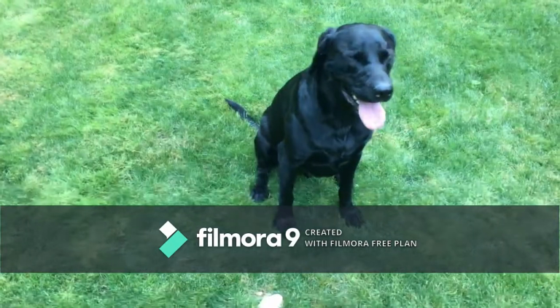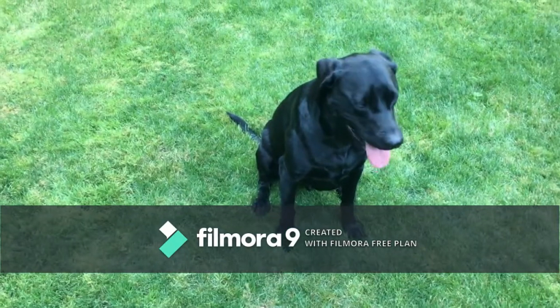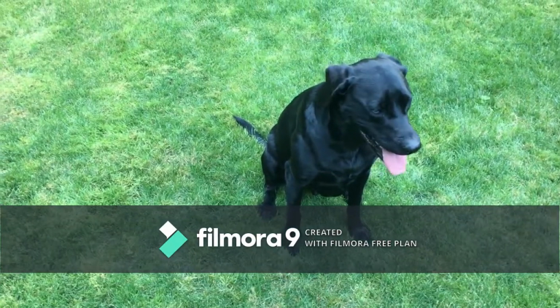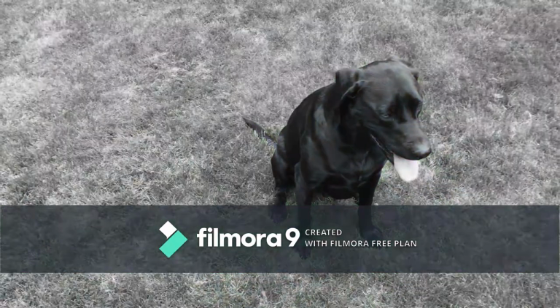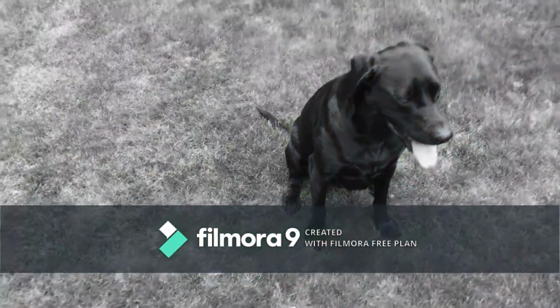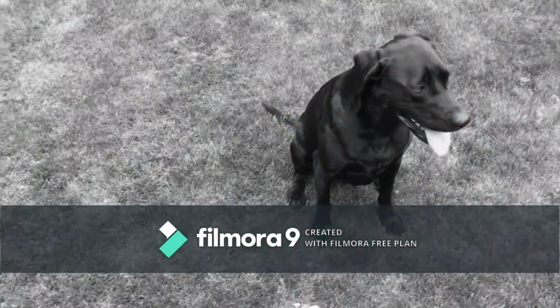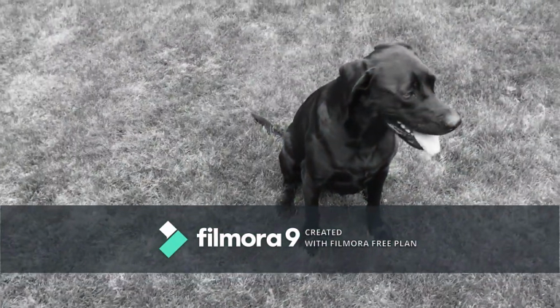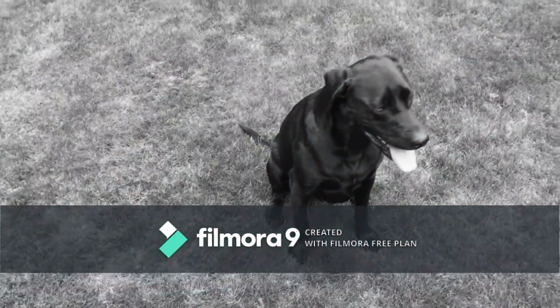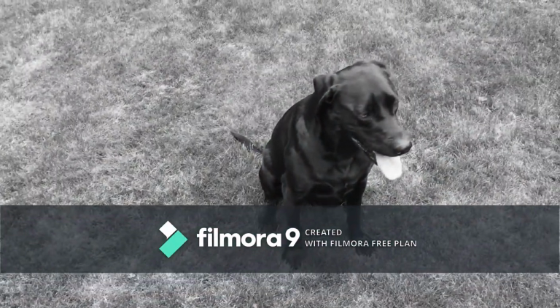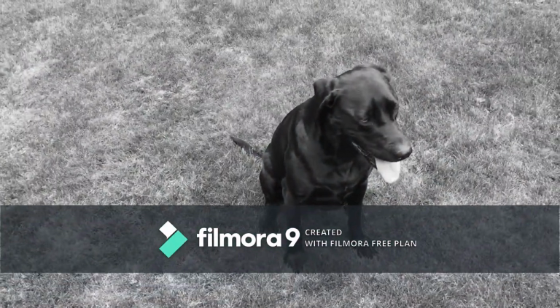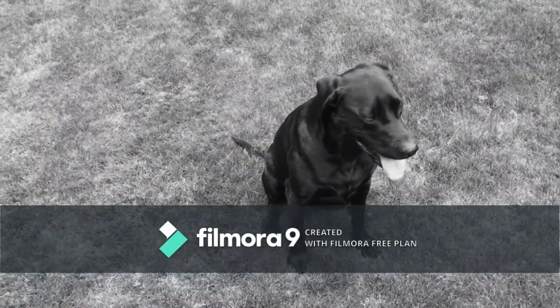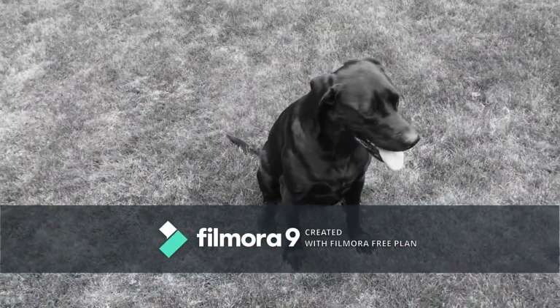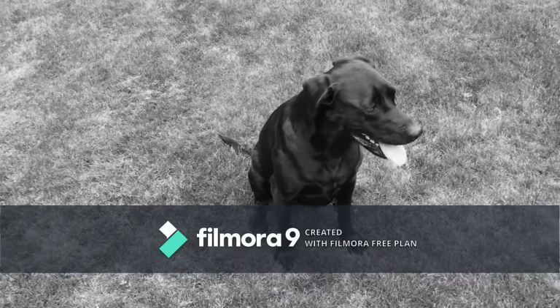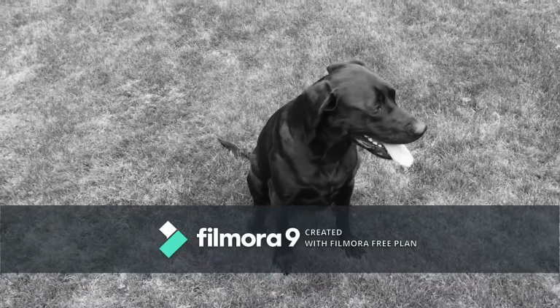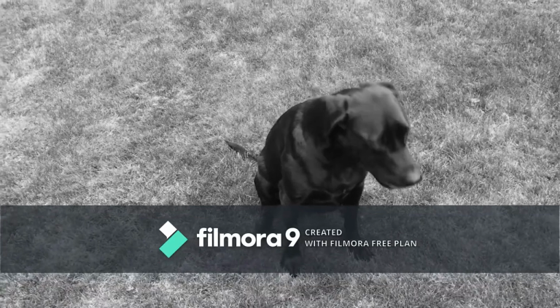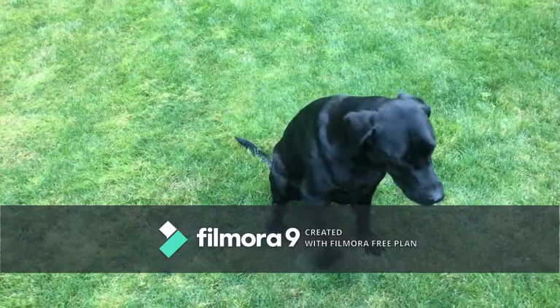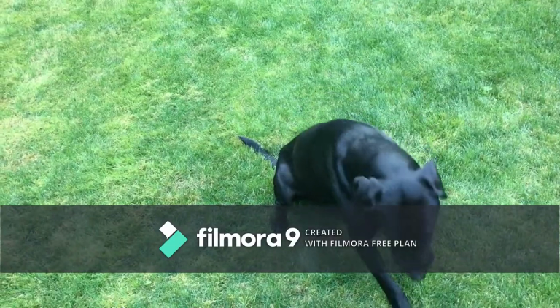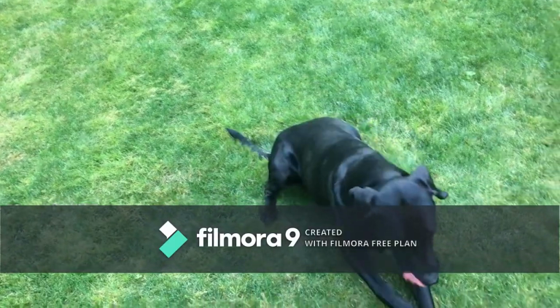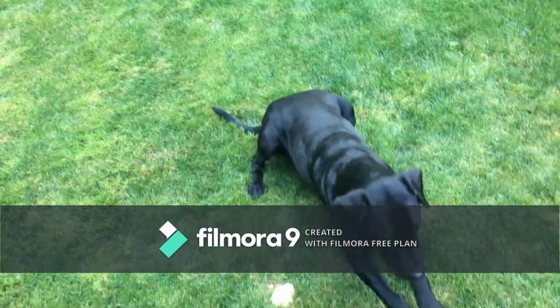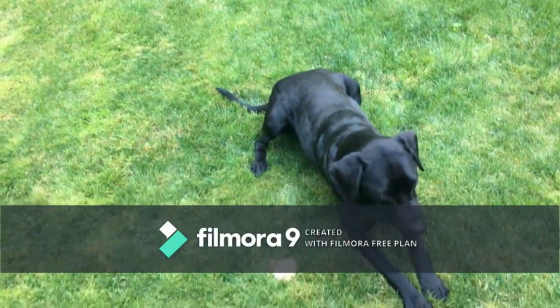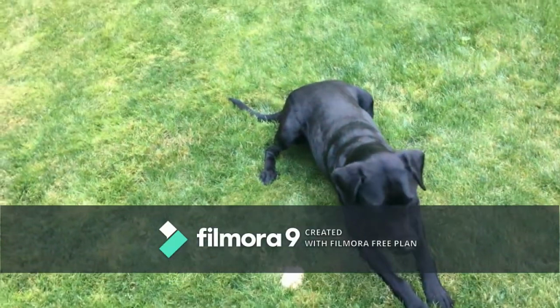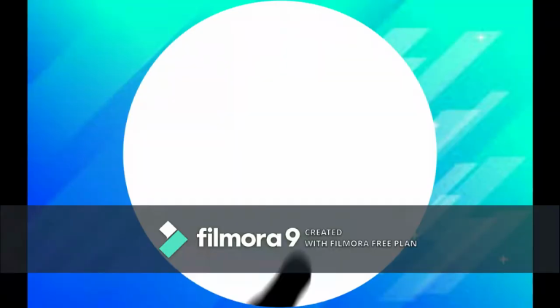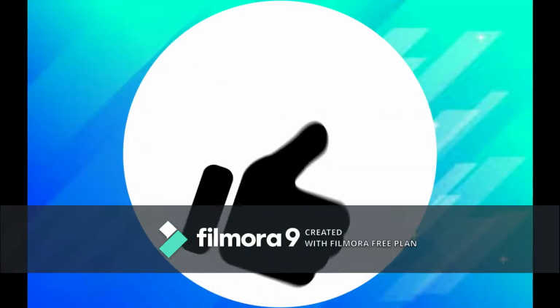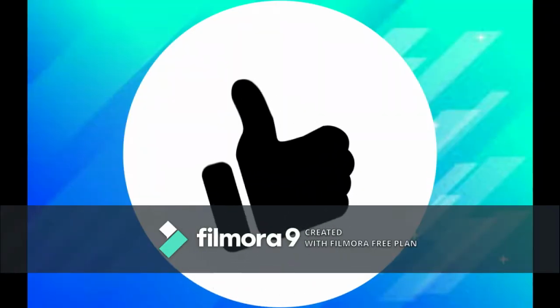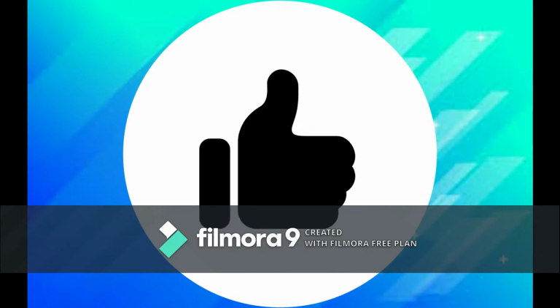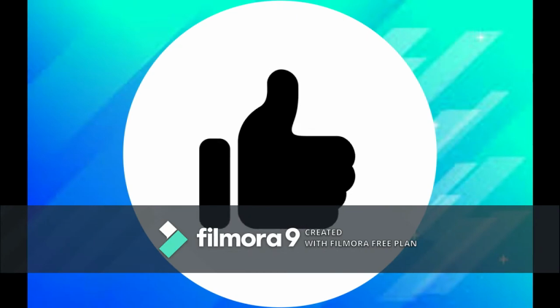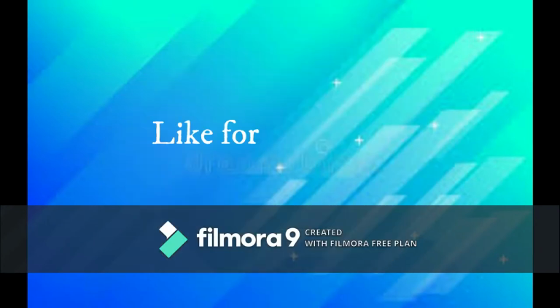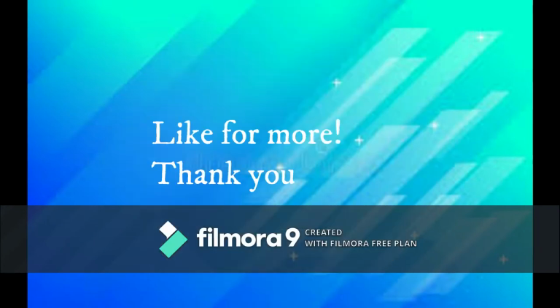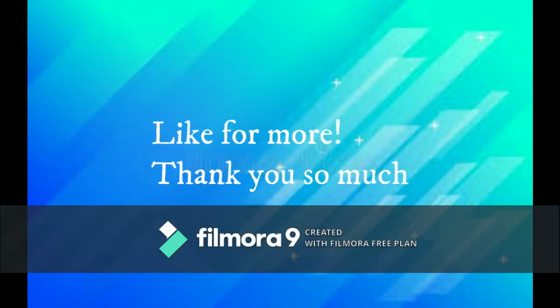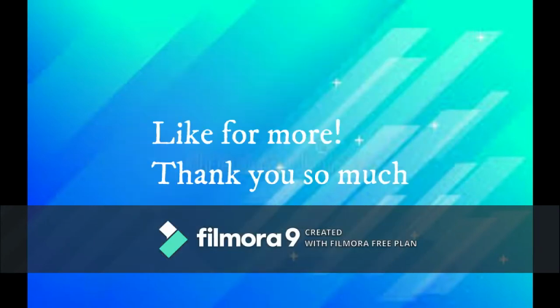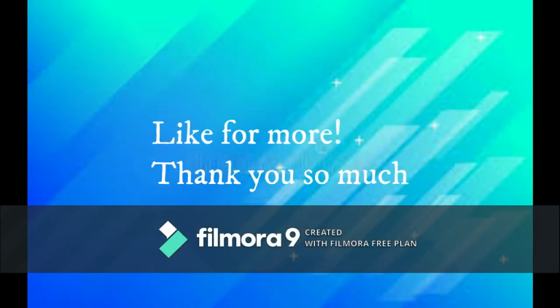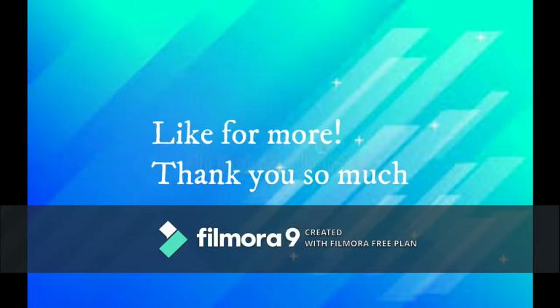But there's nothing else, so this is going to be the end of our video. Hope you enjoyed it. See you next time. And don't forget to like for more. Thank you so much.